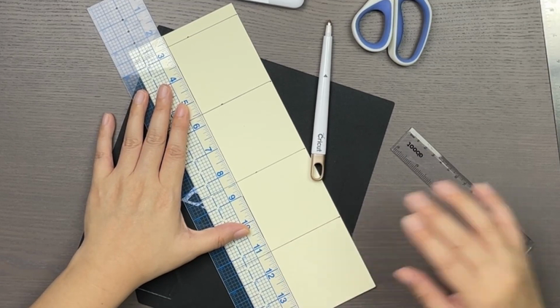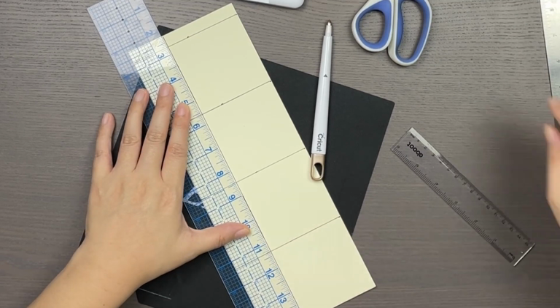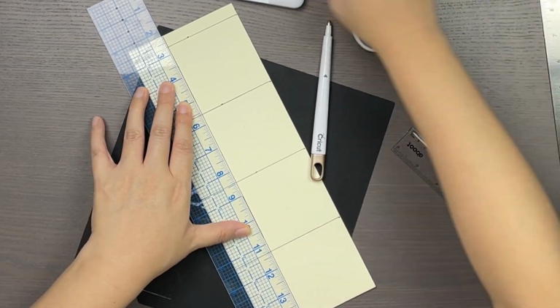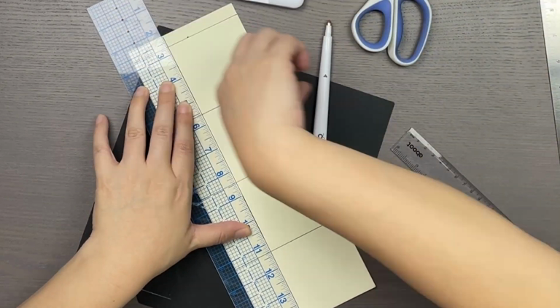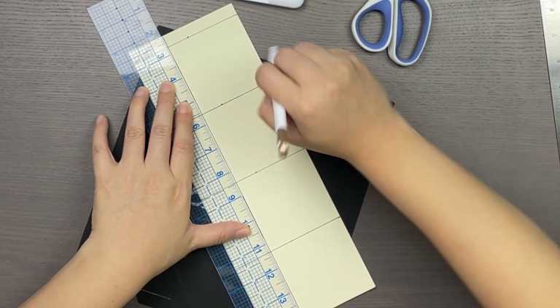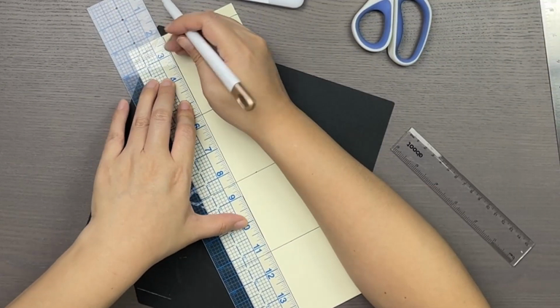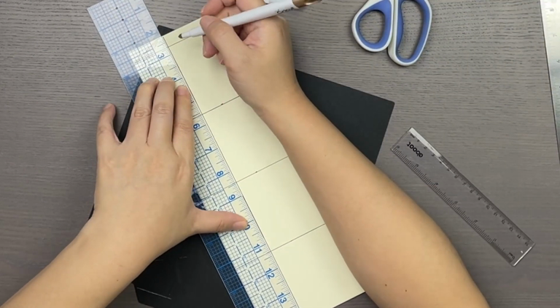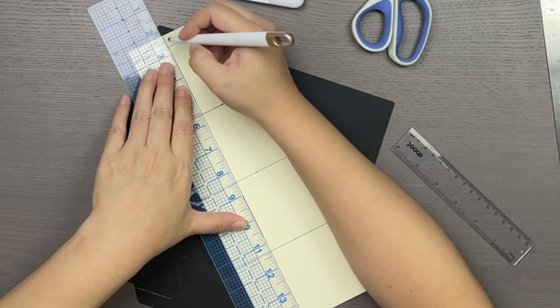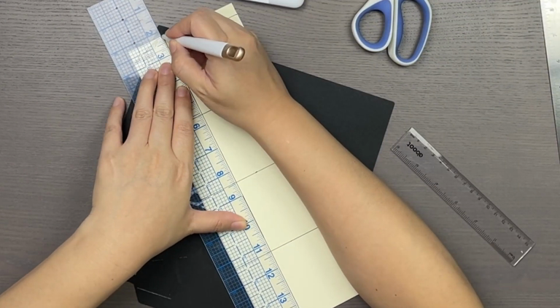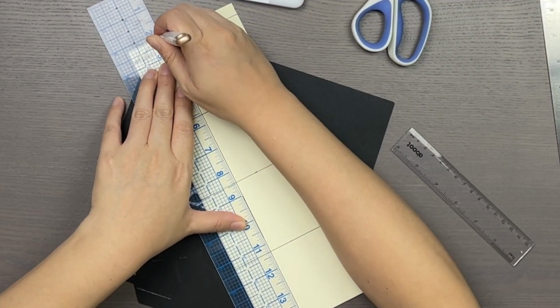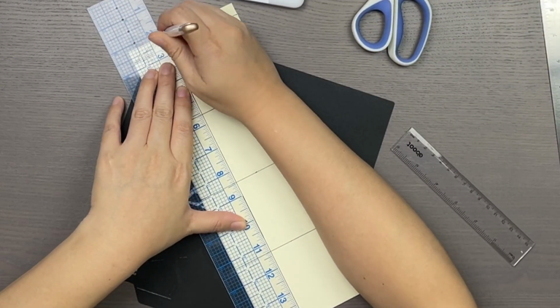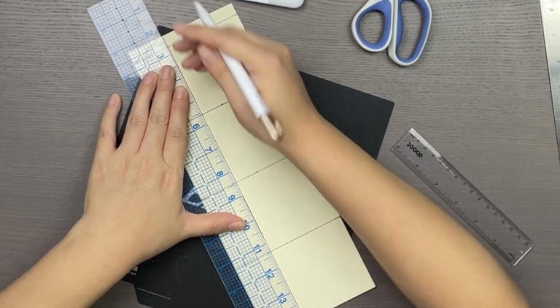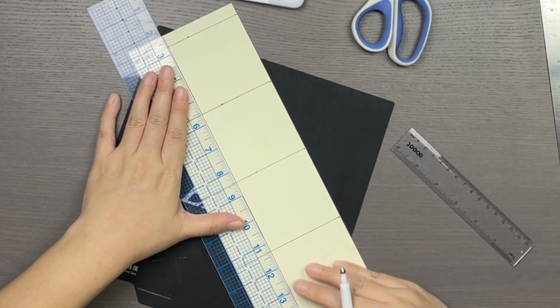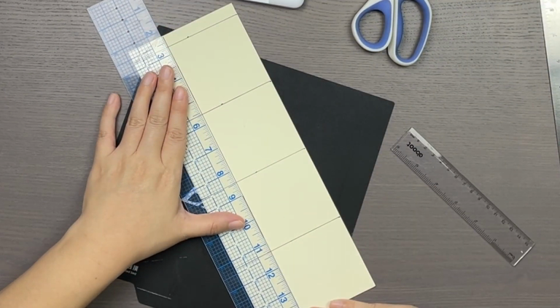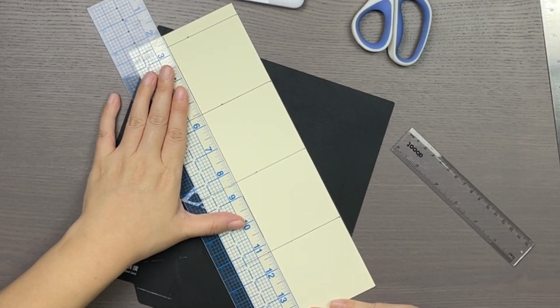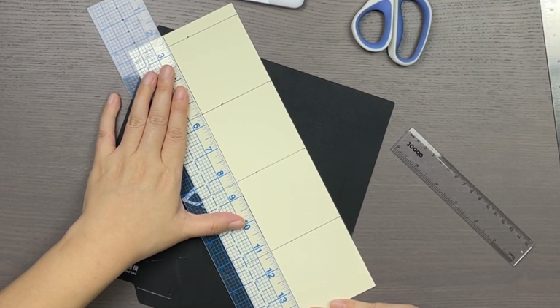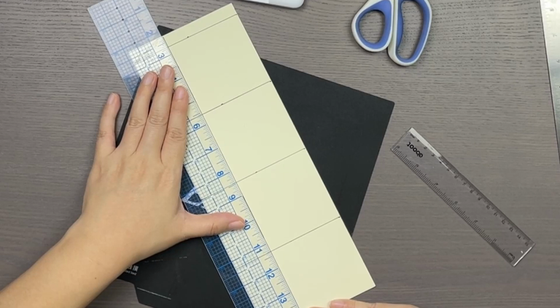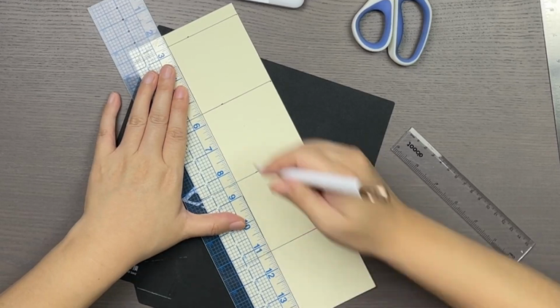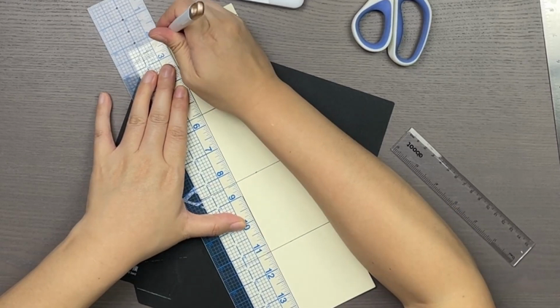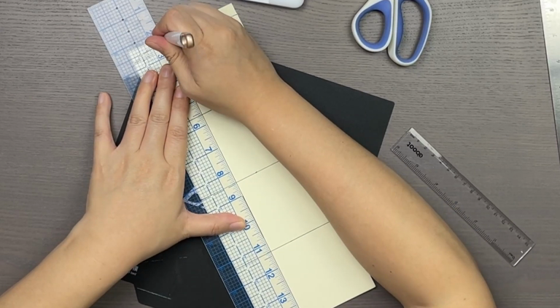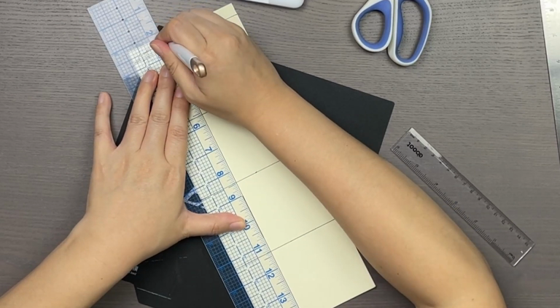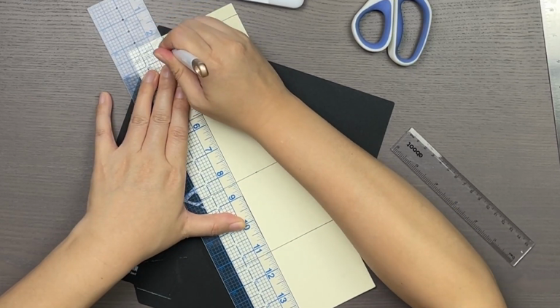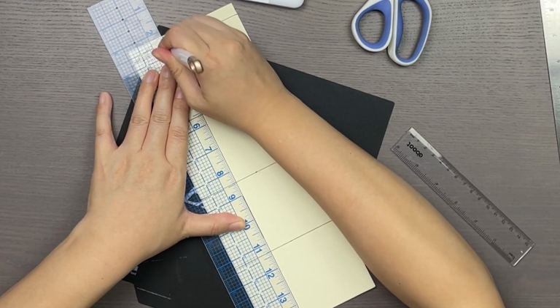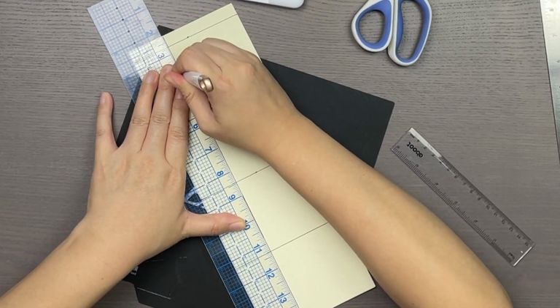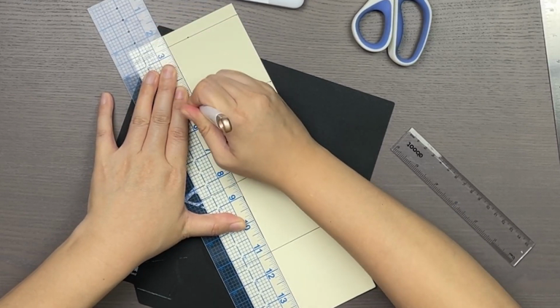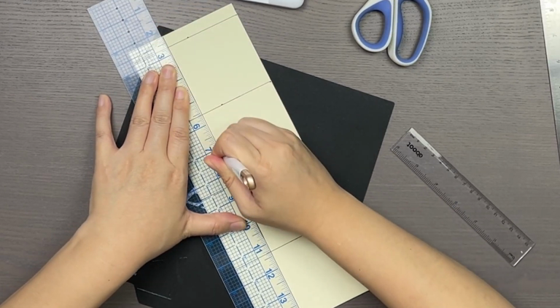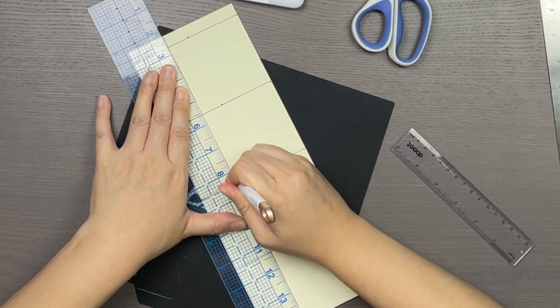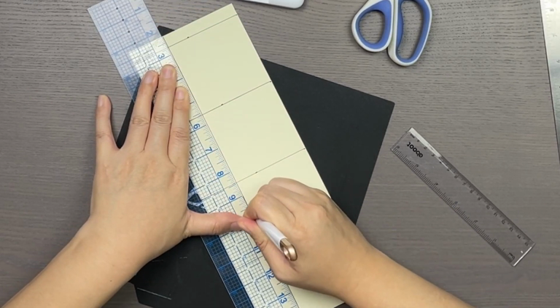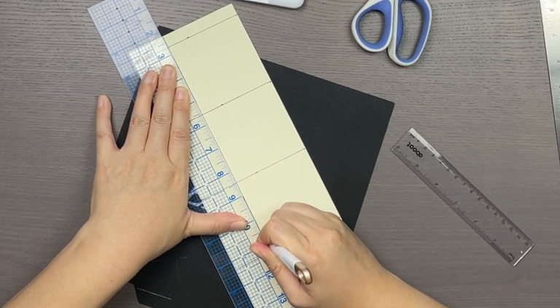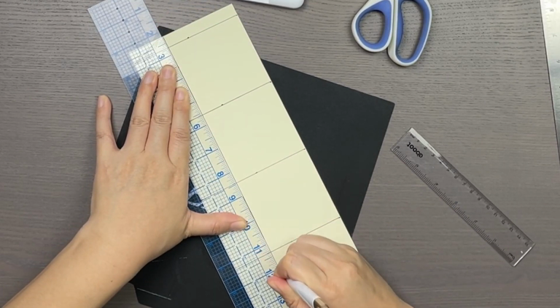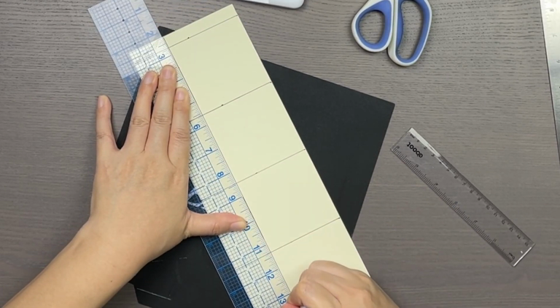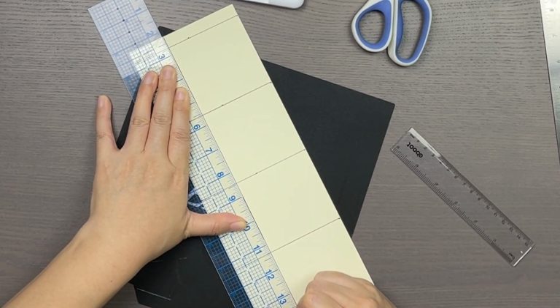Once the piece is cut, I start scoring the lines where I would fold or cut it. If you don't have a scoring tool, you can just use a butter knife or something with a blunt point, or just use a ruler to help you fold.